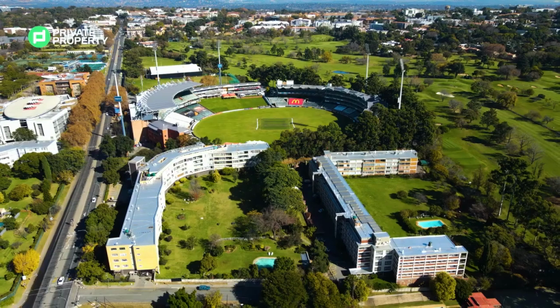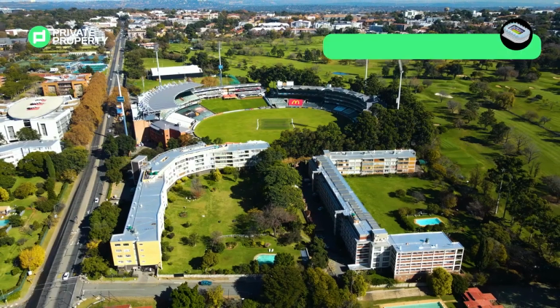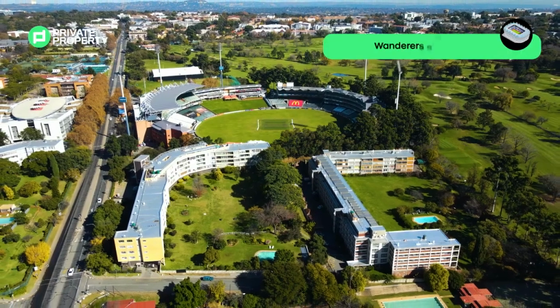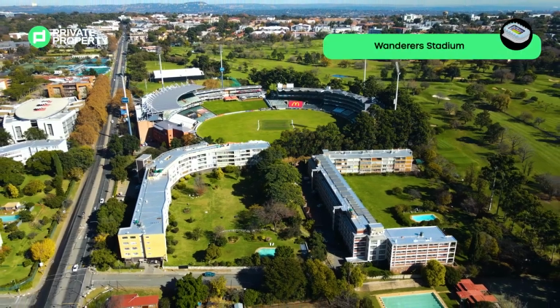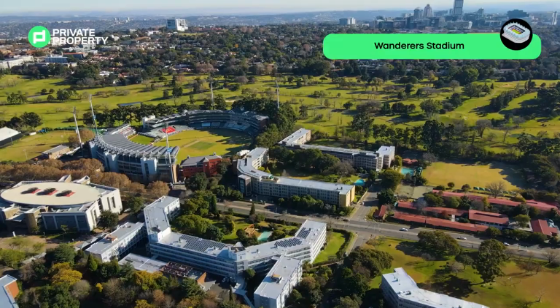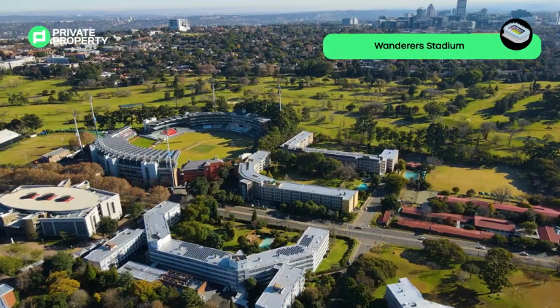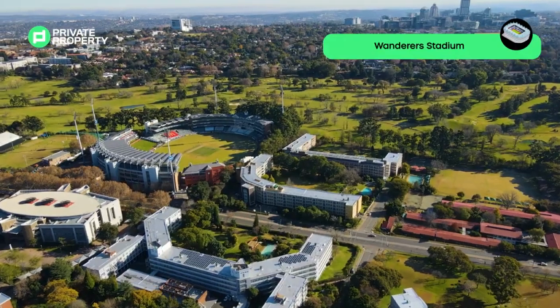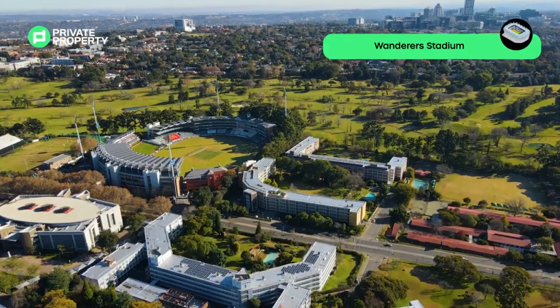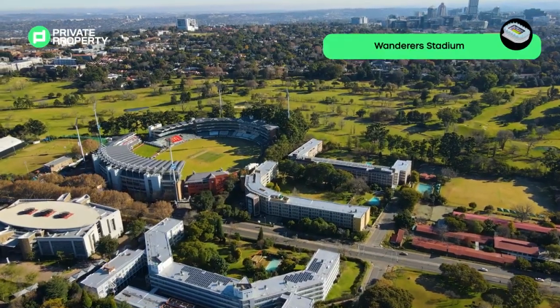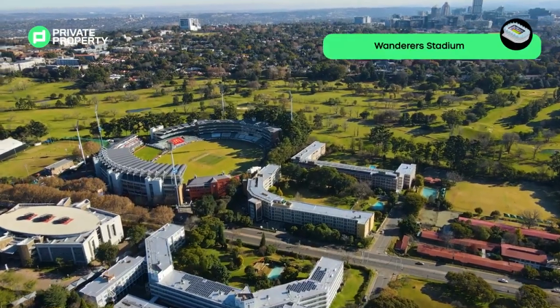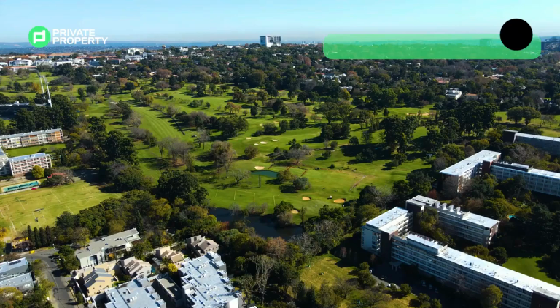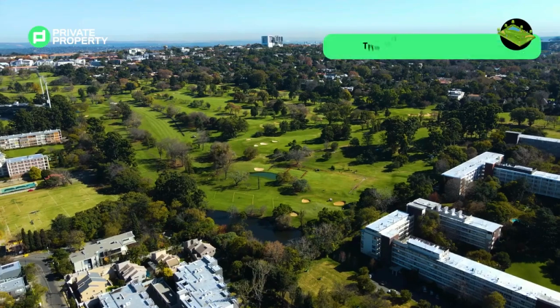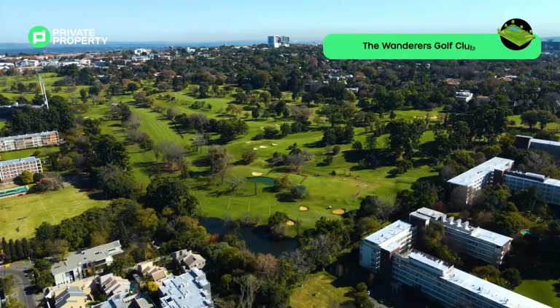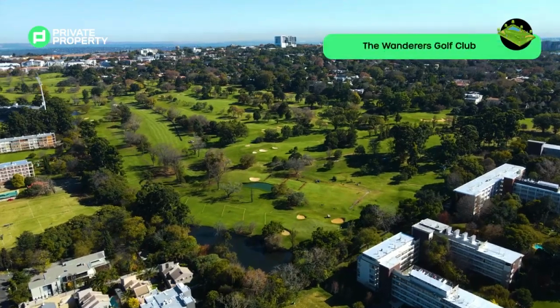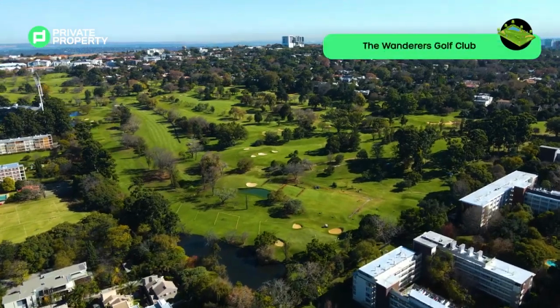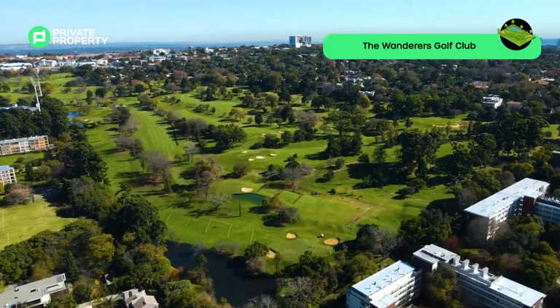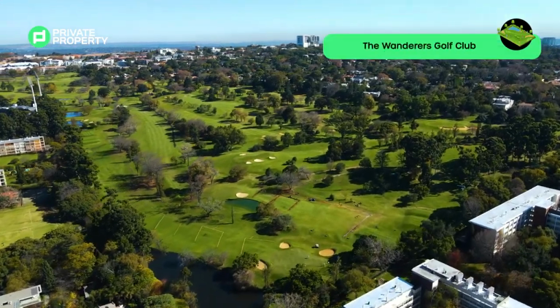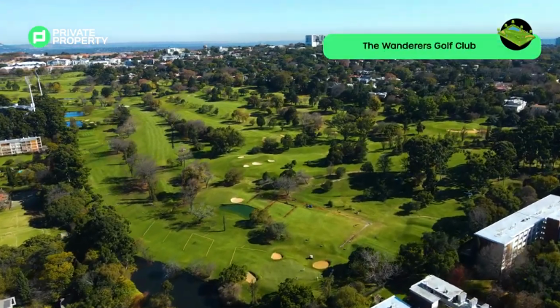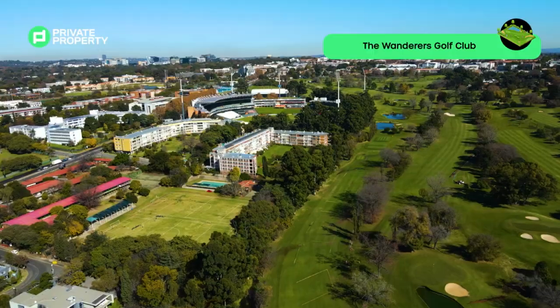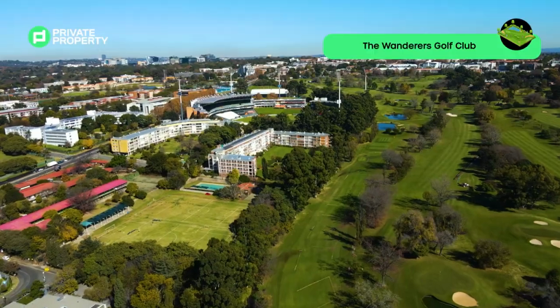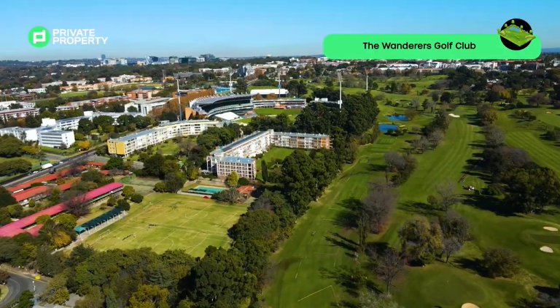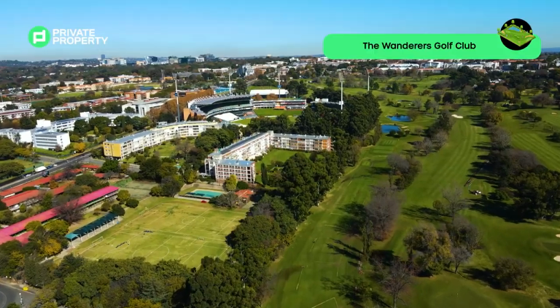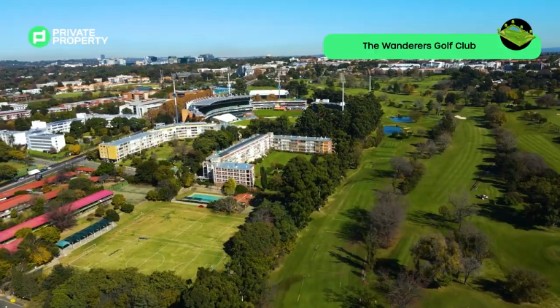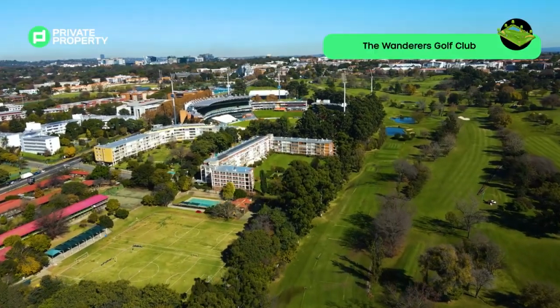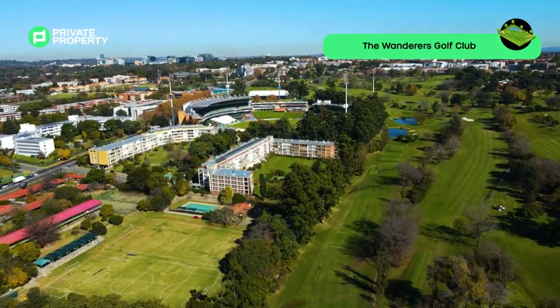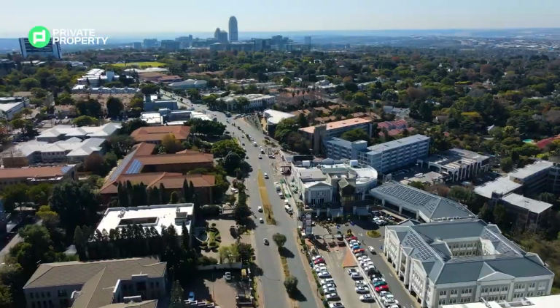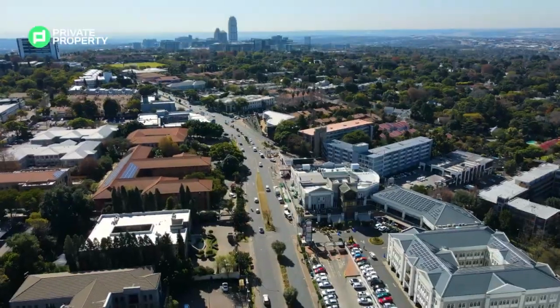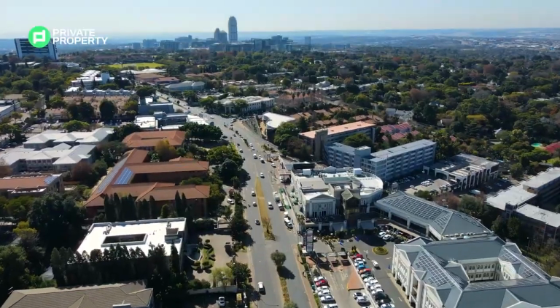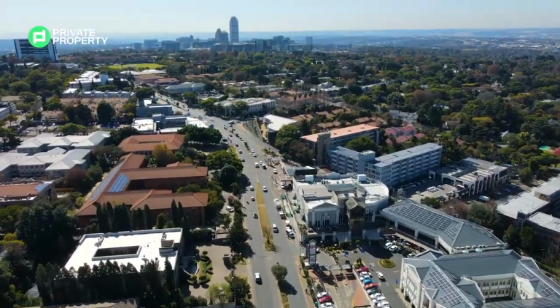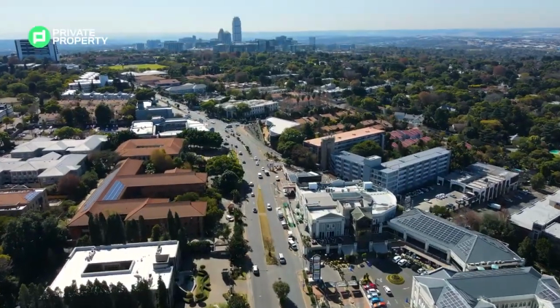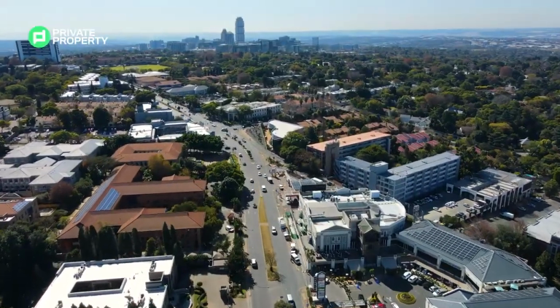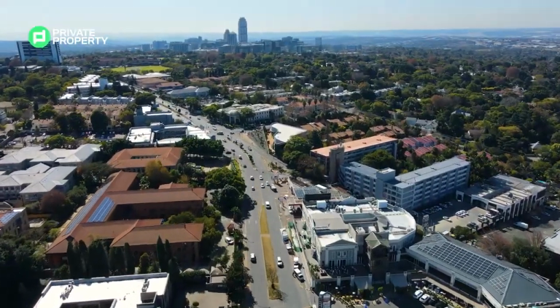Wow, look at that! The Imperial Wanderers Stadium and the Wanderers Golf Course — that's a lot of green grass to hit balls about. This neighbourhood is really well kept.